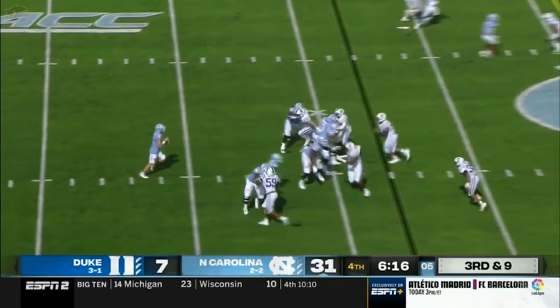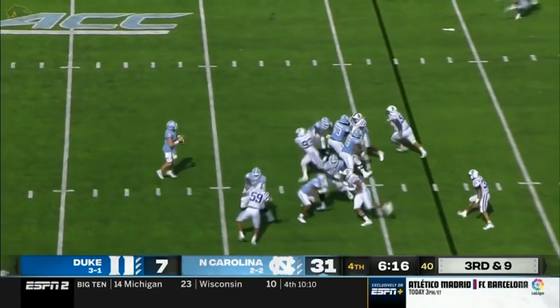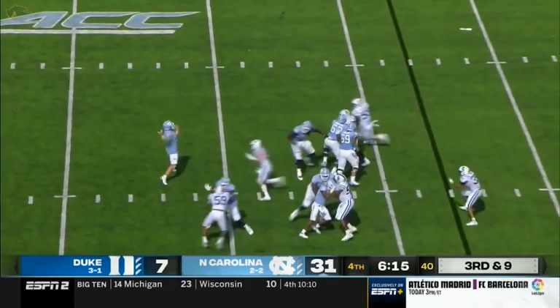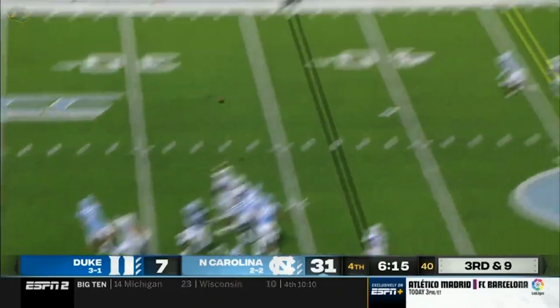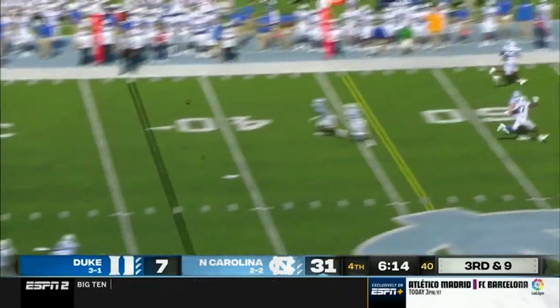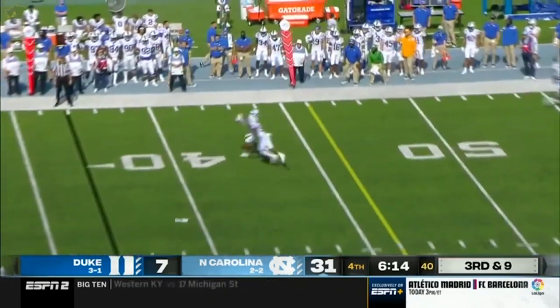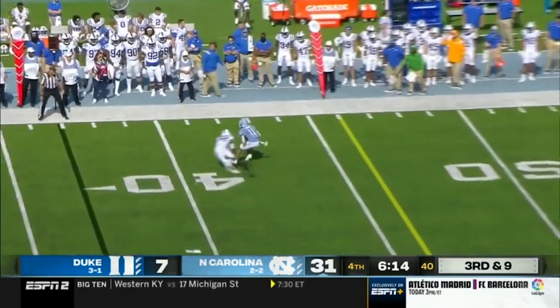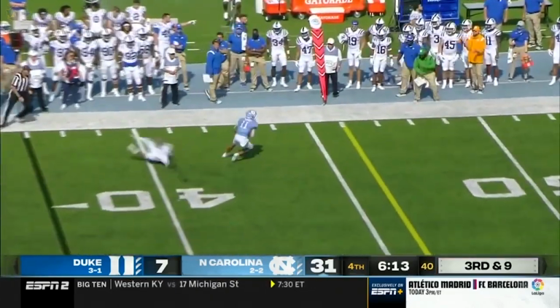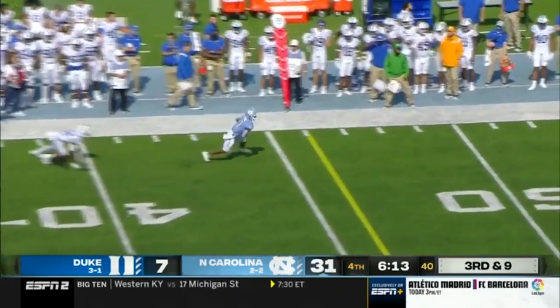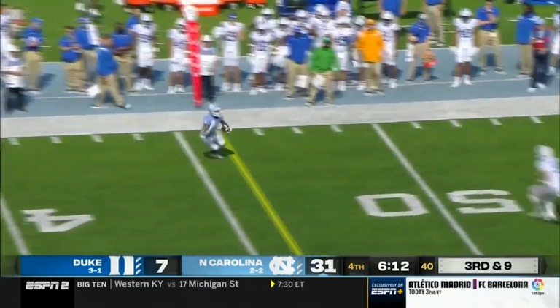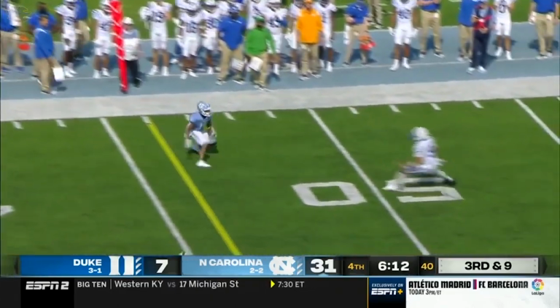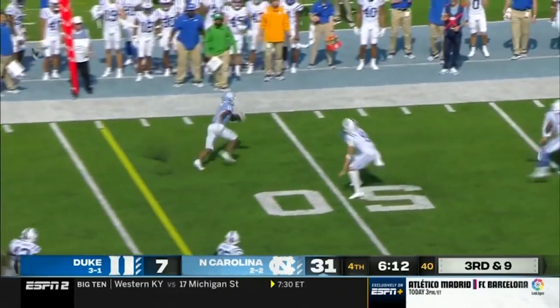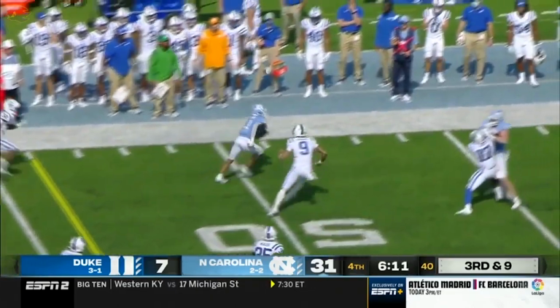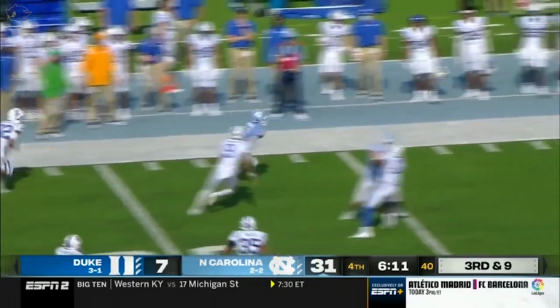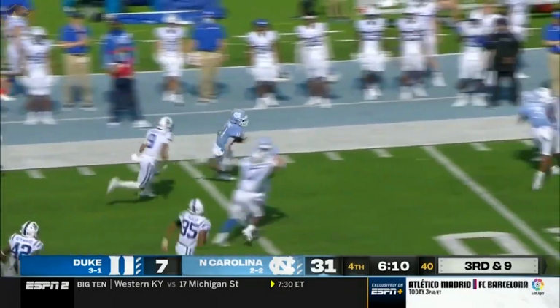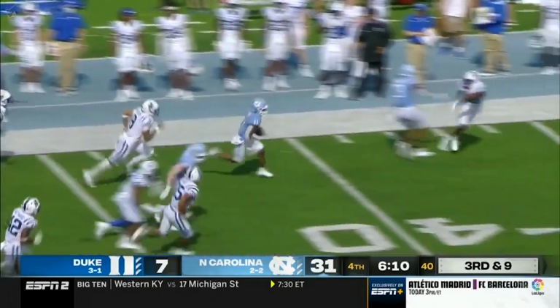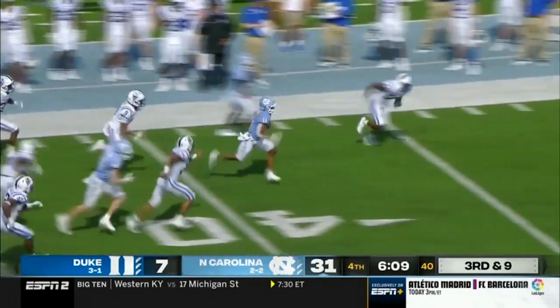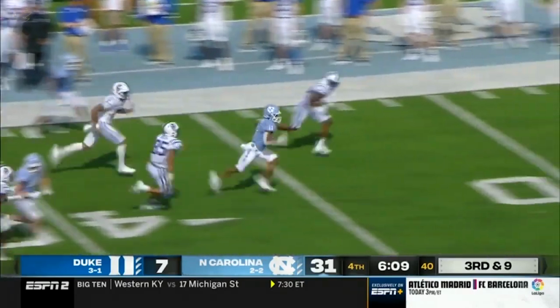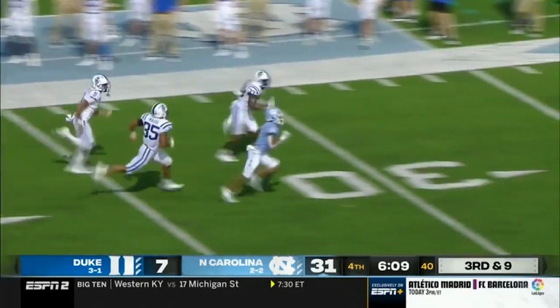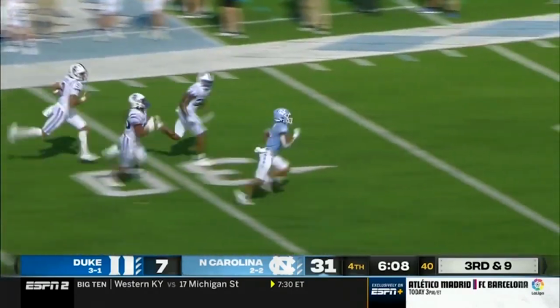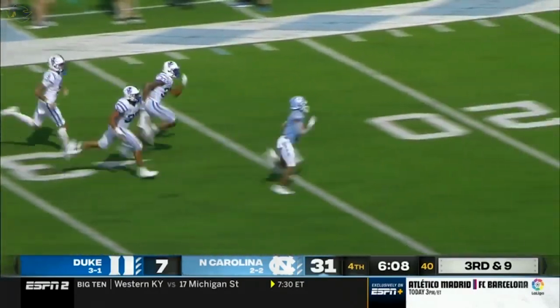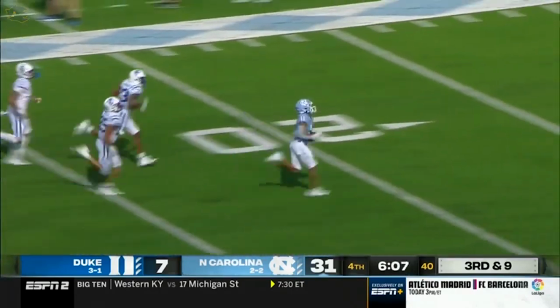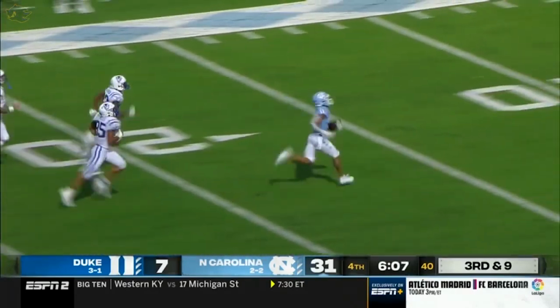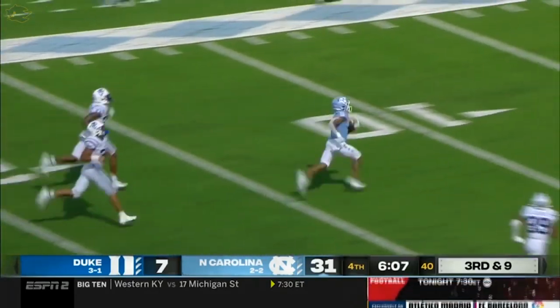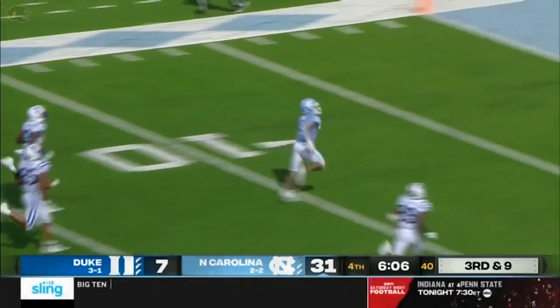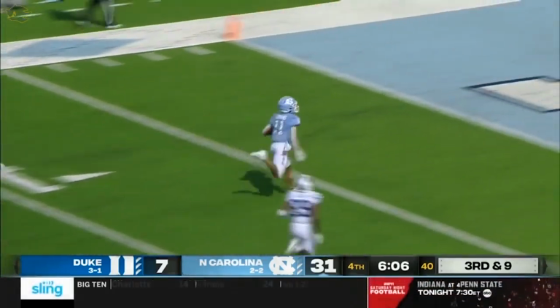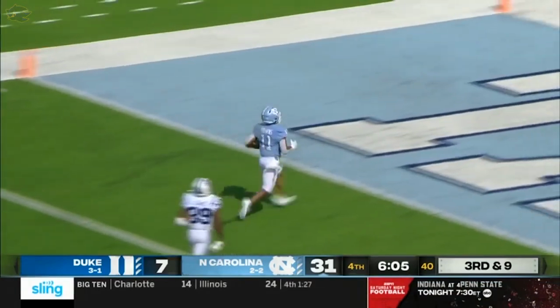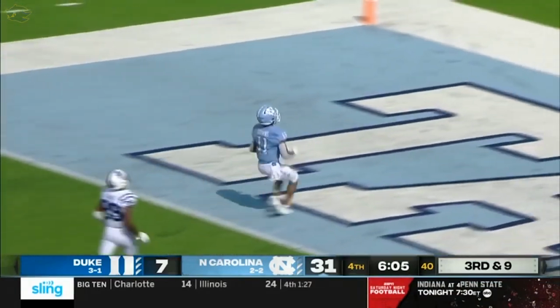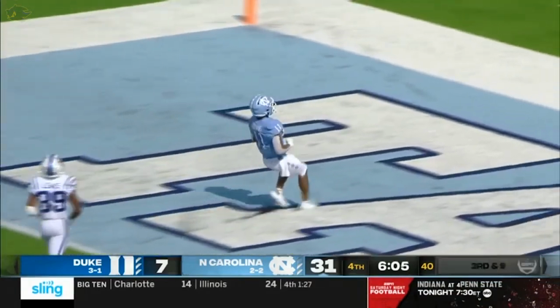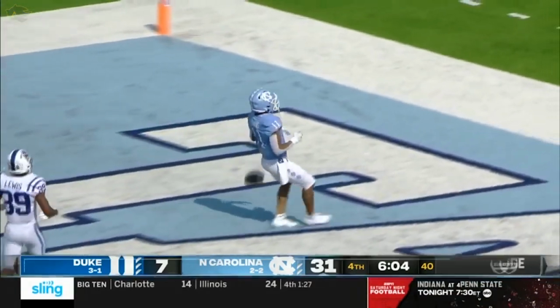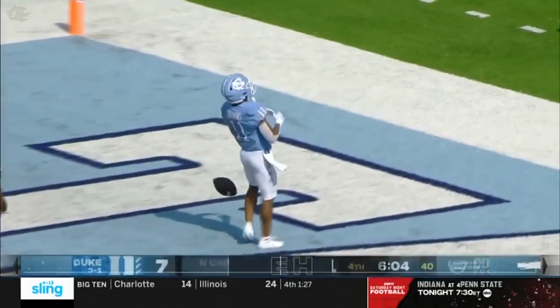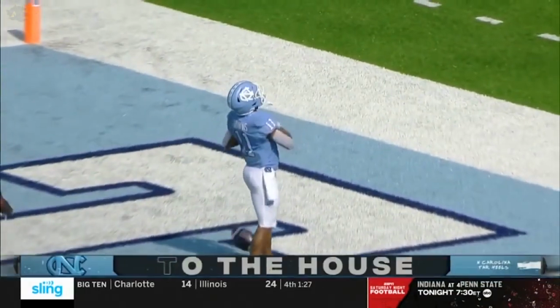Third down and nine, four-man rush by Duke. And Howell threads the needle, completes it to who else — Josh Downs. Here comes Josh Downs straight to the end zone for a touchdown.